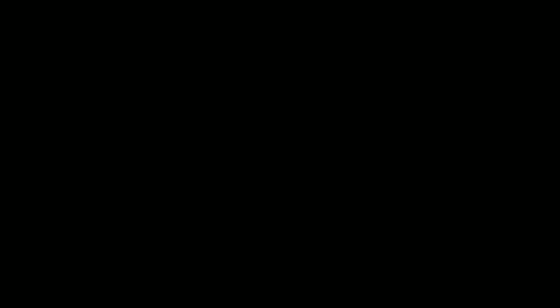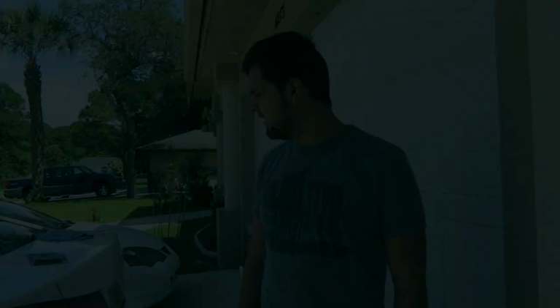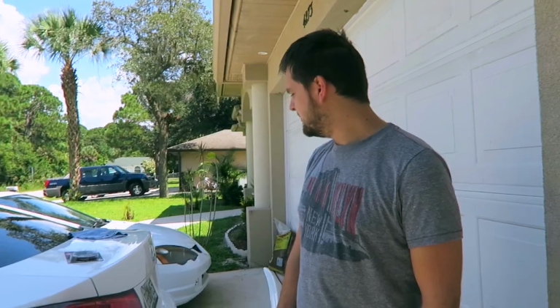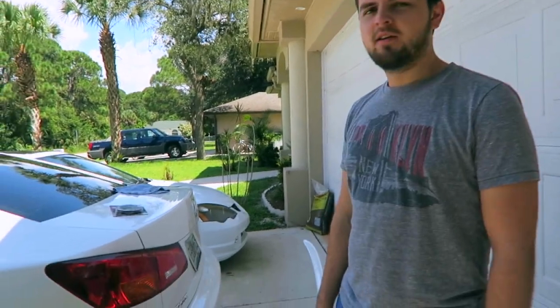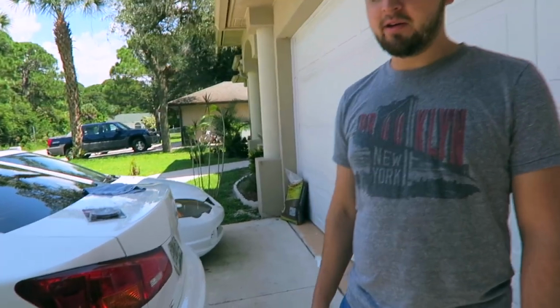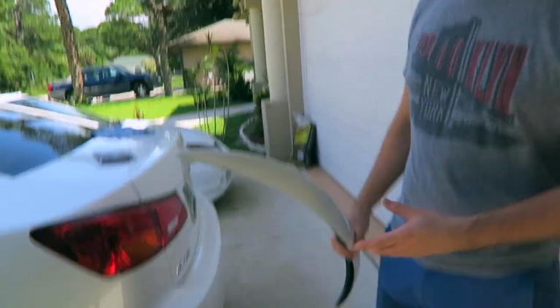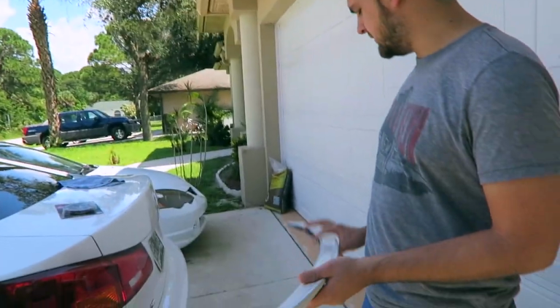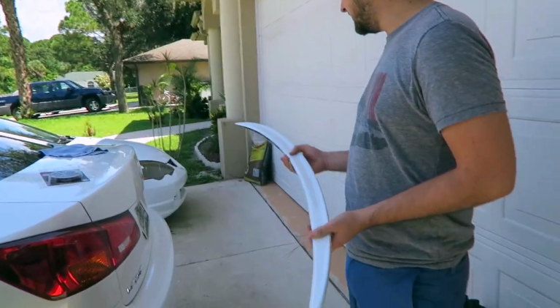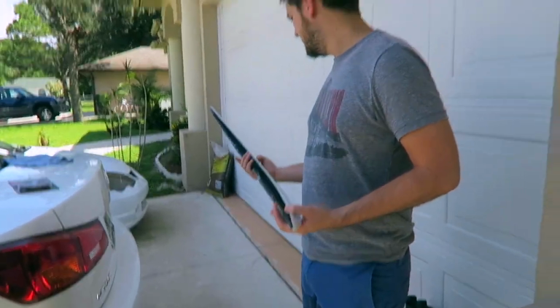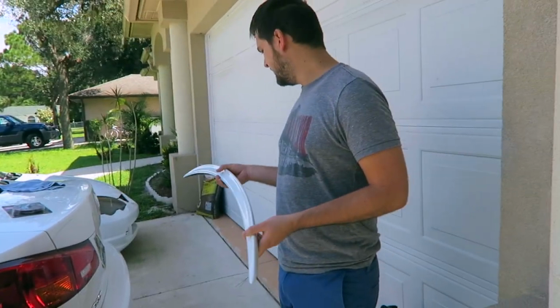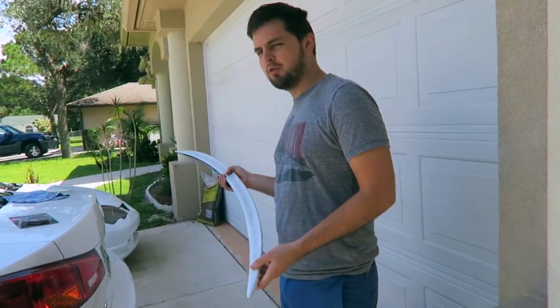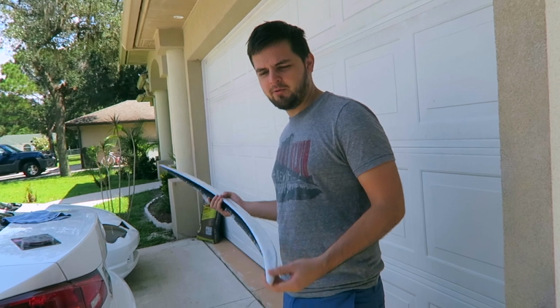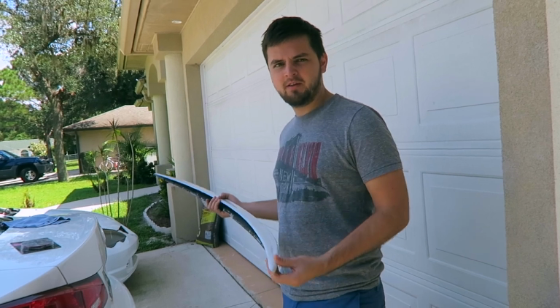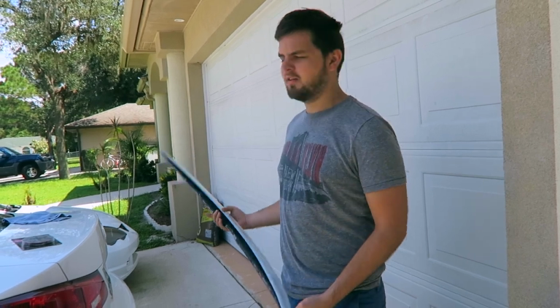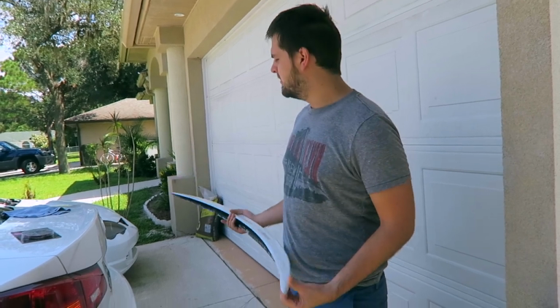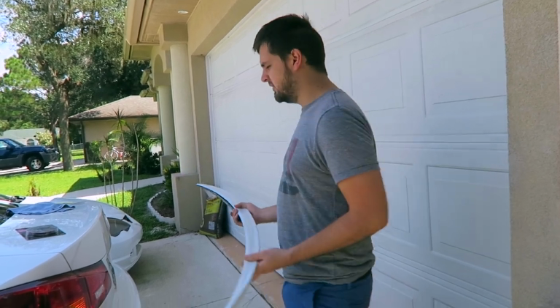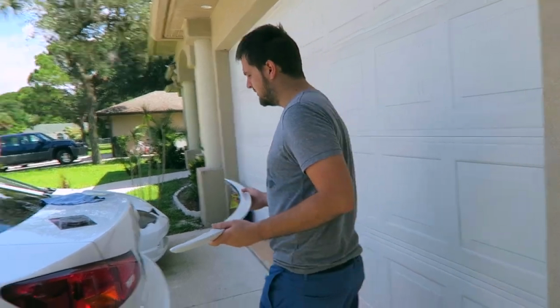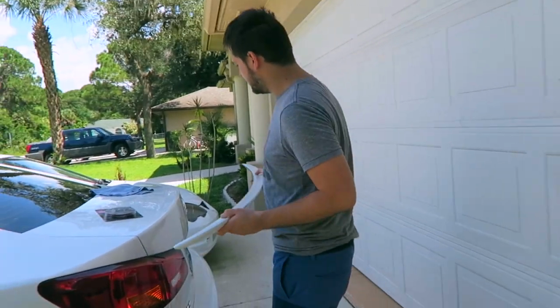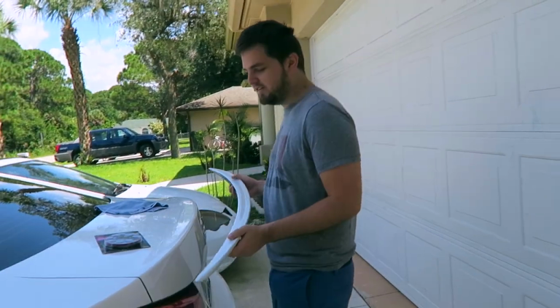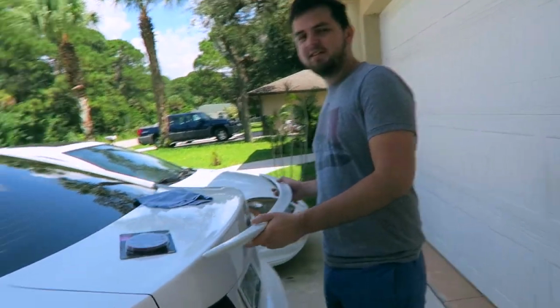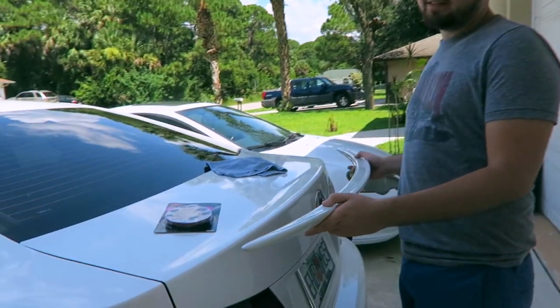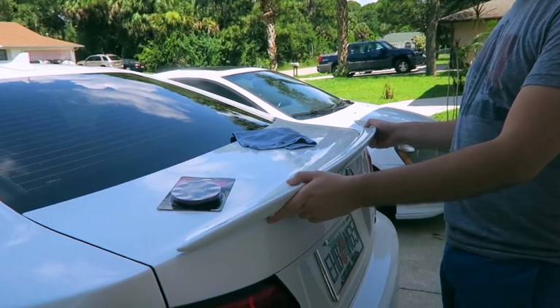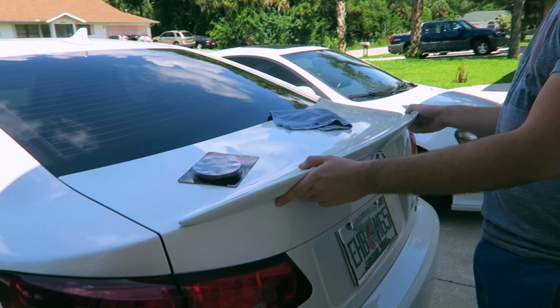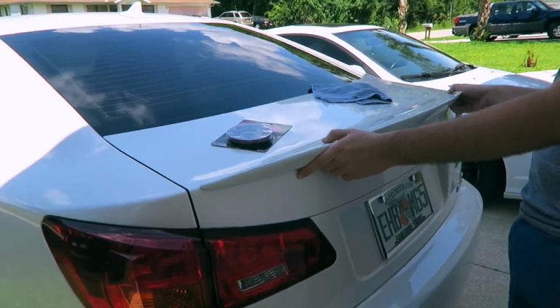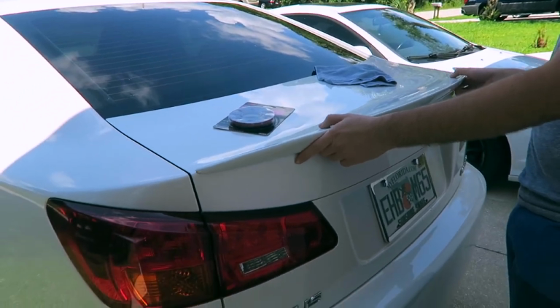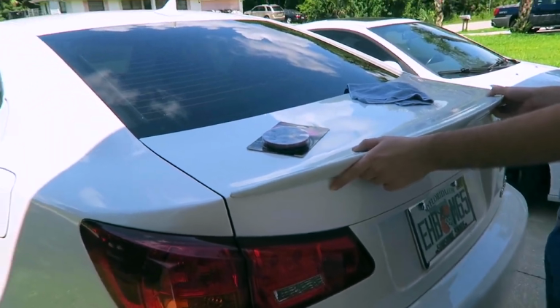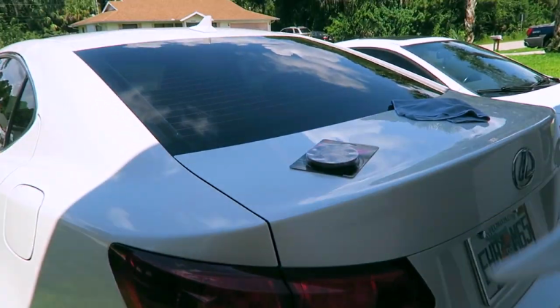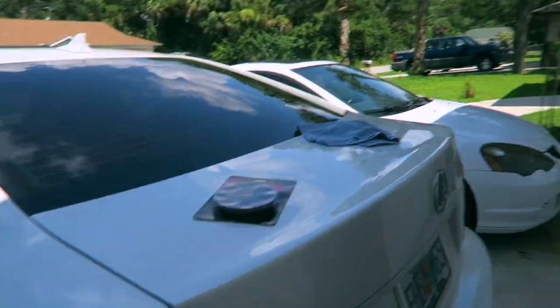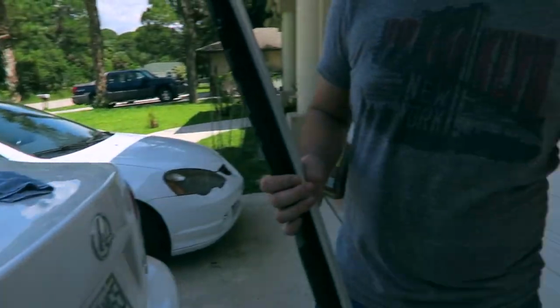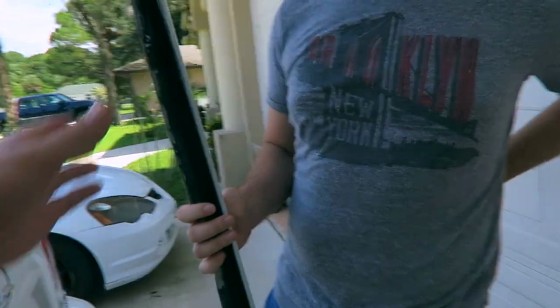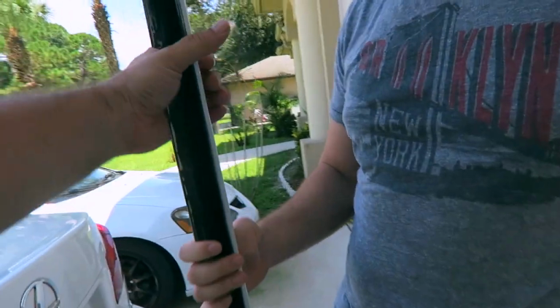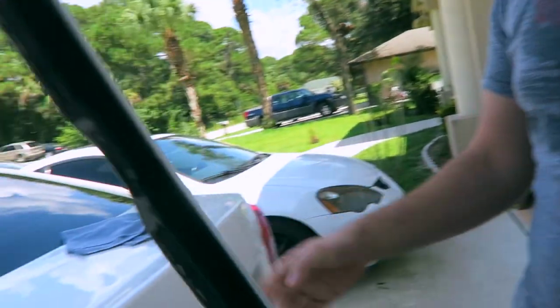What's up, we're about to install this 50 horsepower wing lip. We better put a lip on this ride — I don't know how much horsepower it gives but I heard it's around 50.